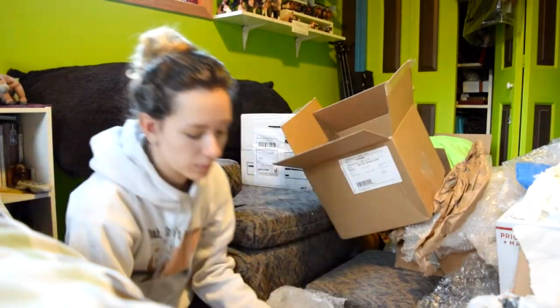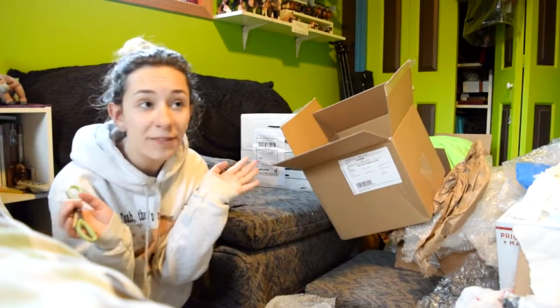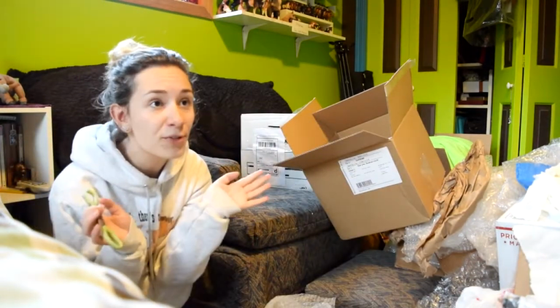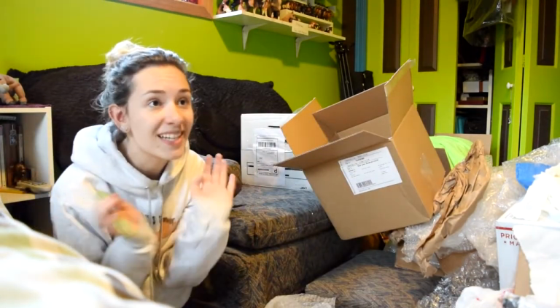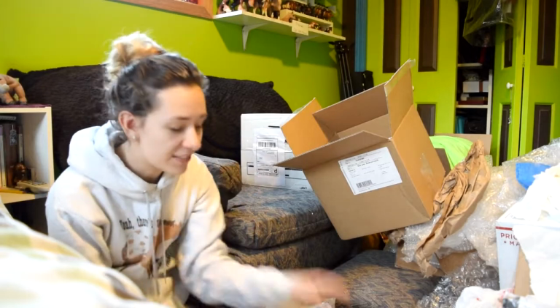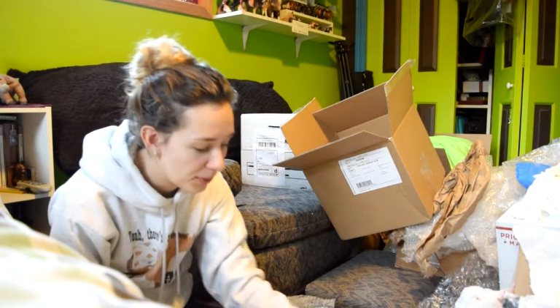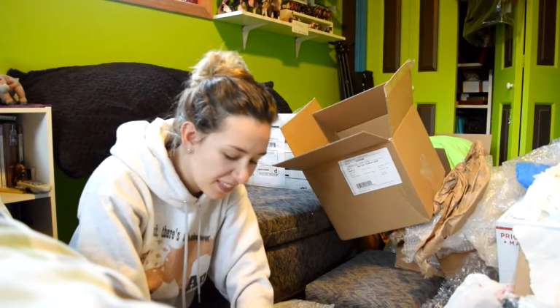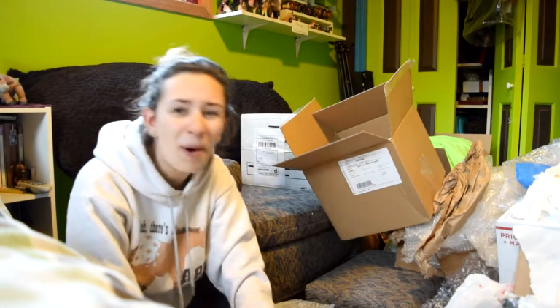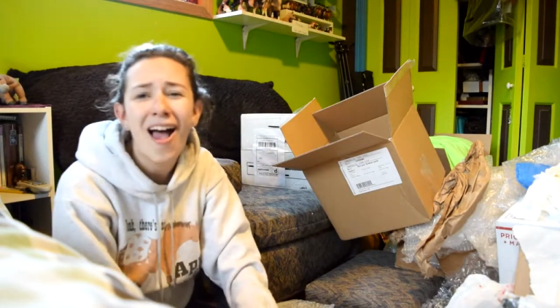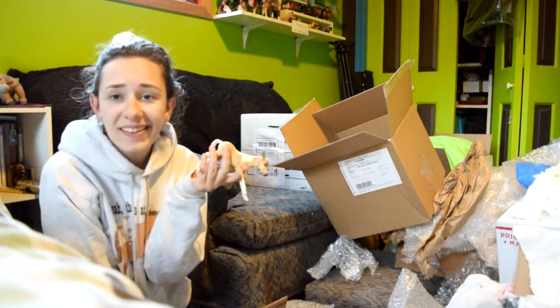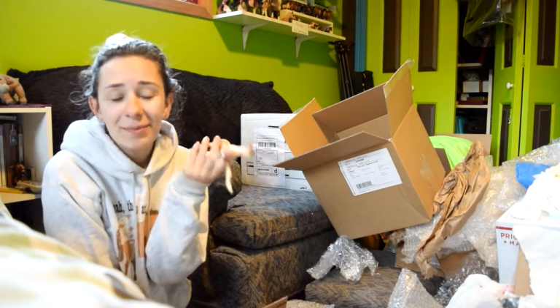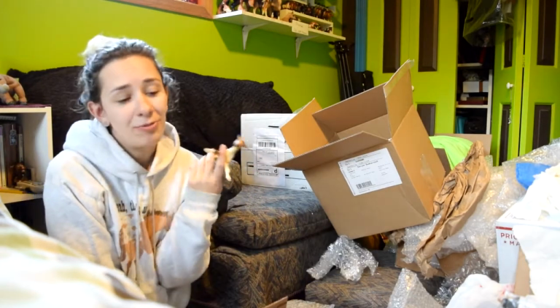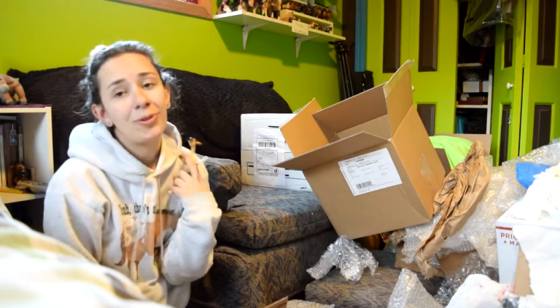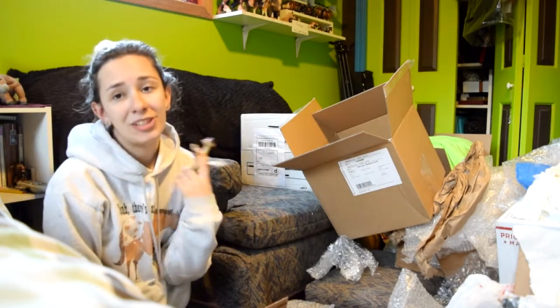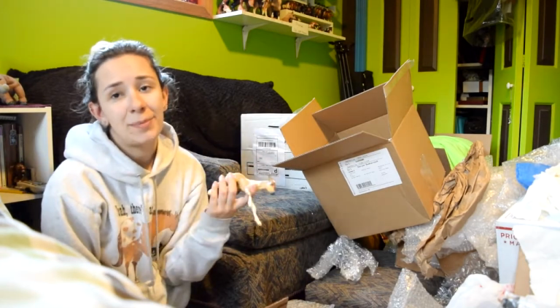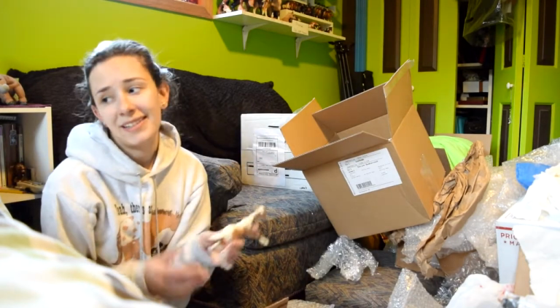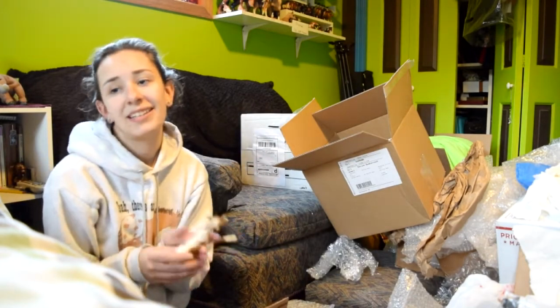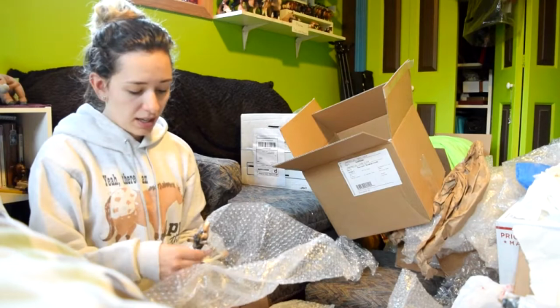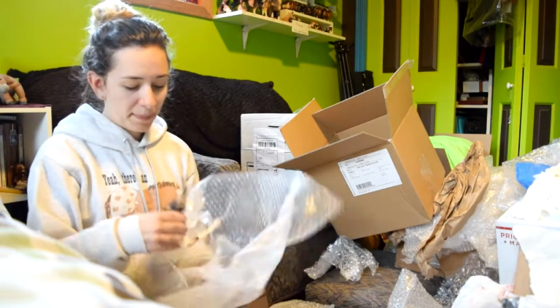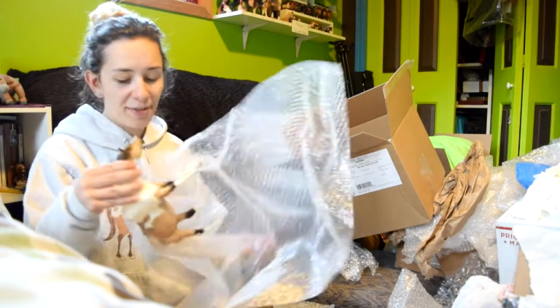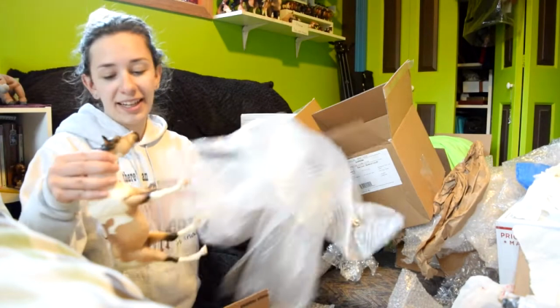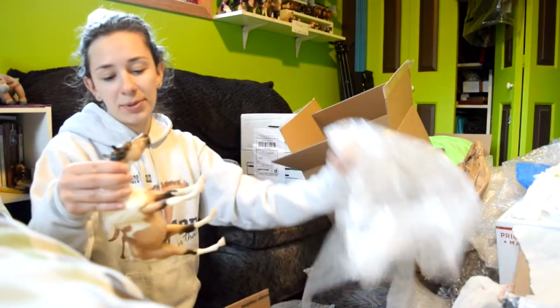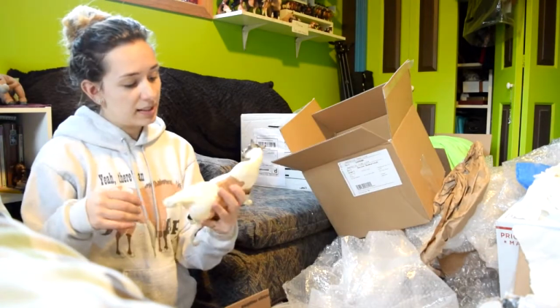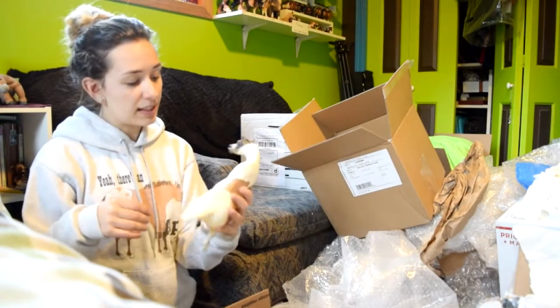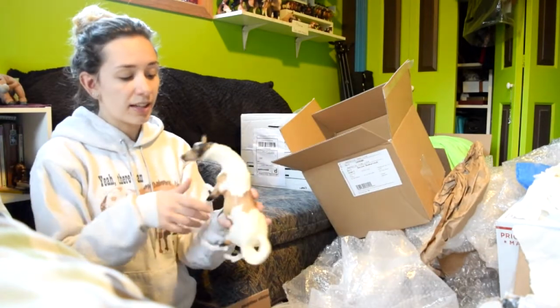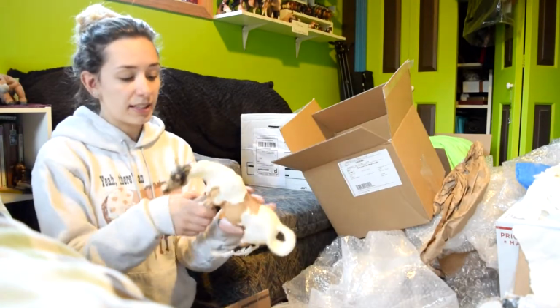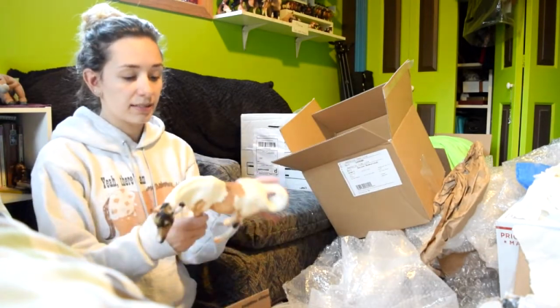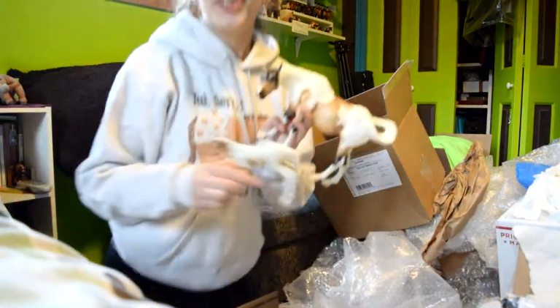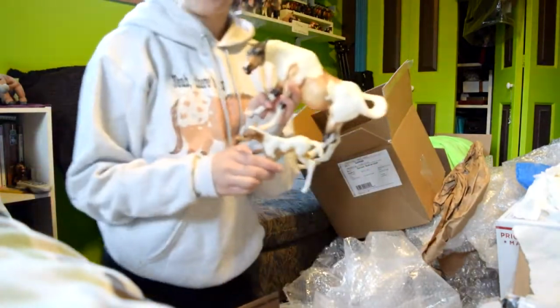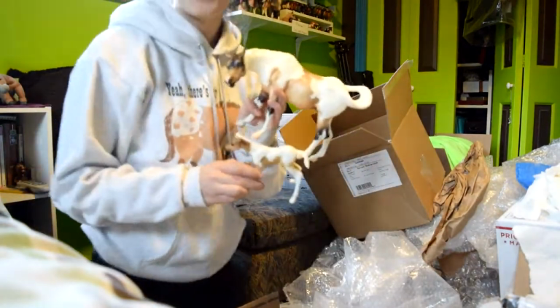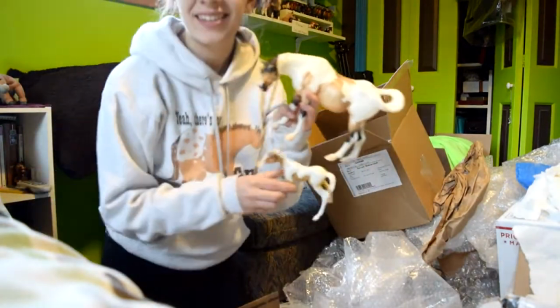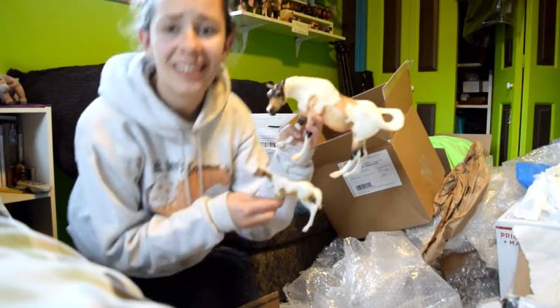I saved the best for last and I didn't even know what it was. The Marin Foal from the JCPenney set. I've wanted this horse since I started collecting. So it's mom, baby, and stallion.